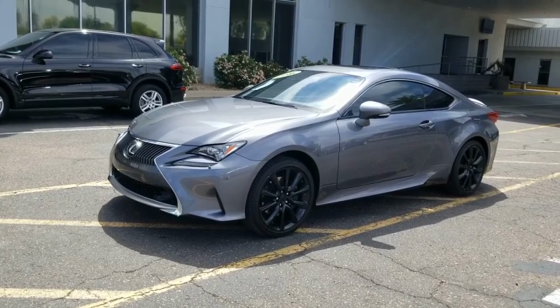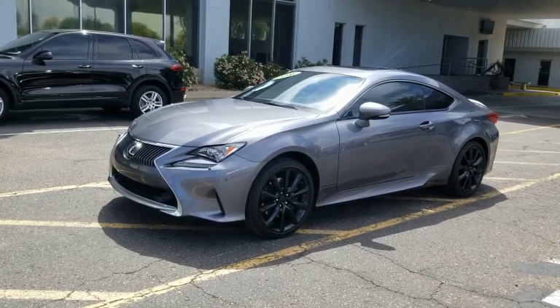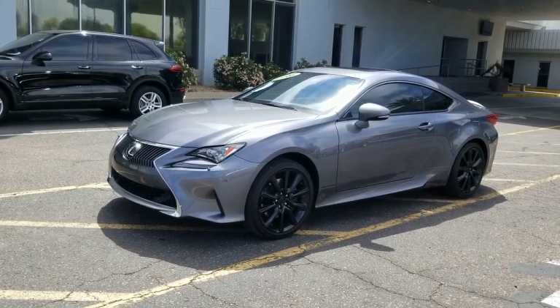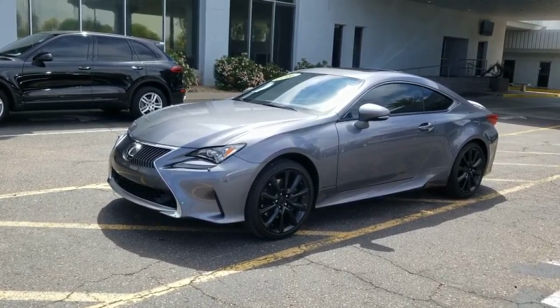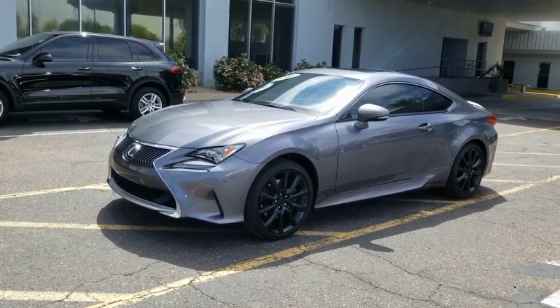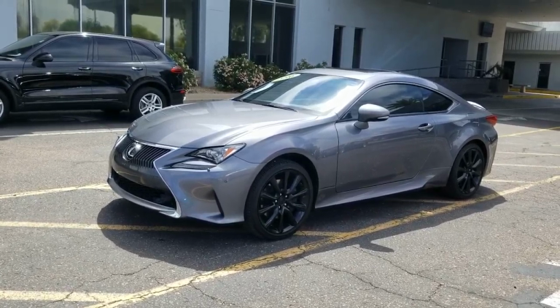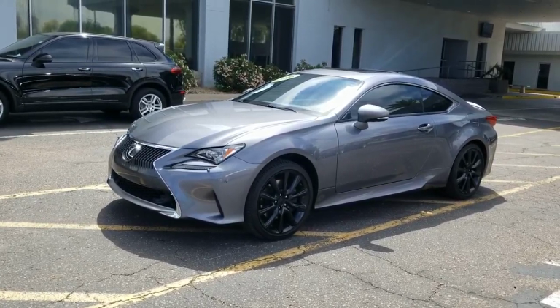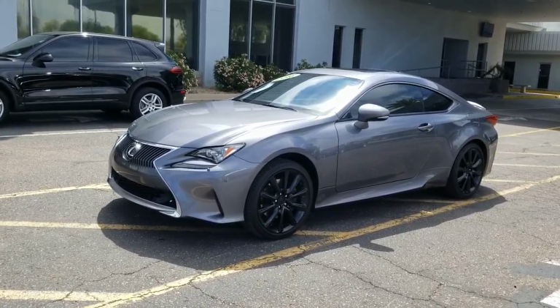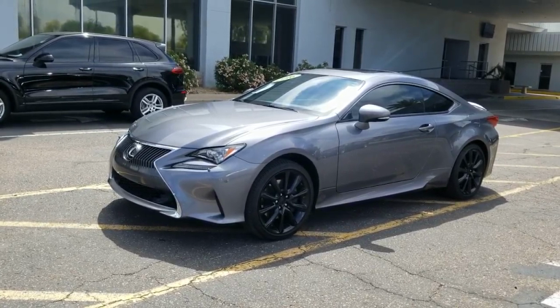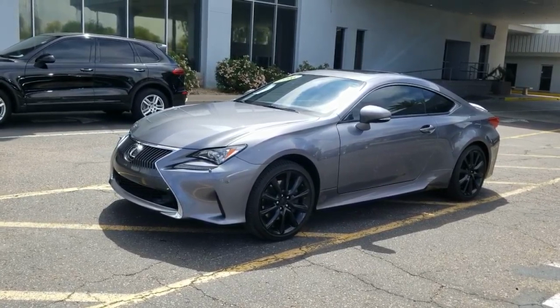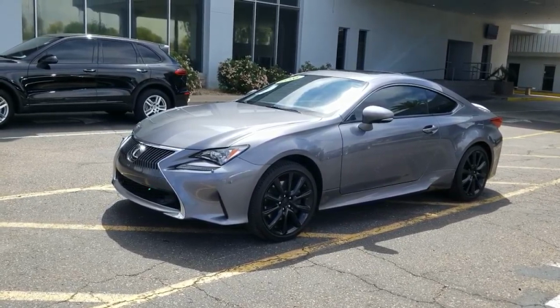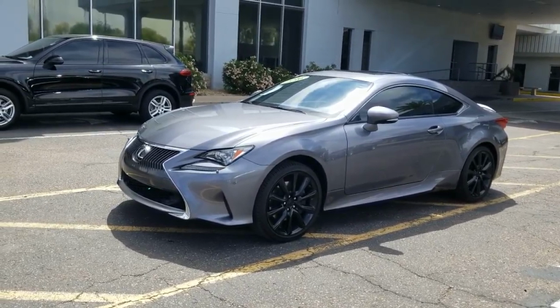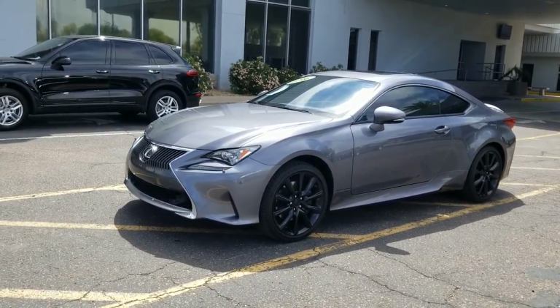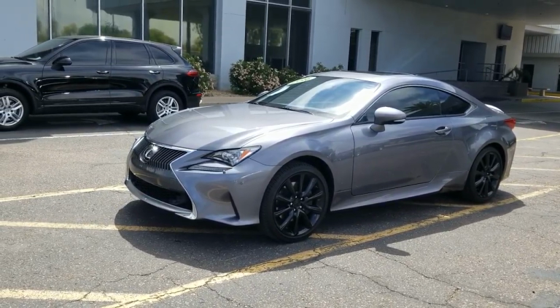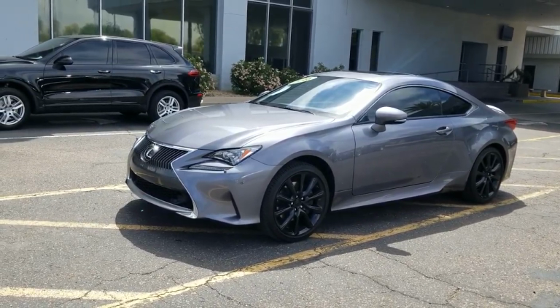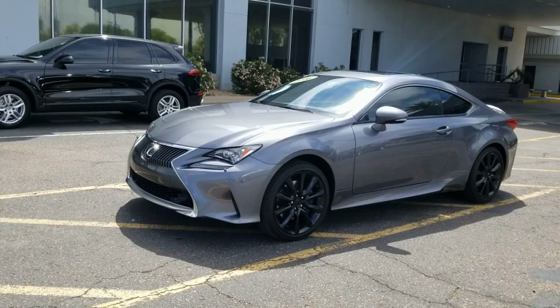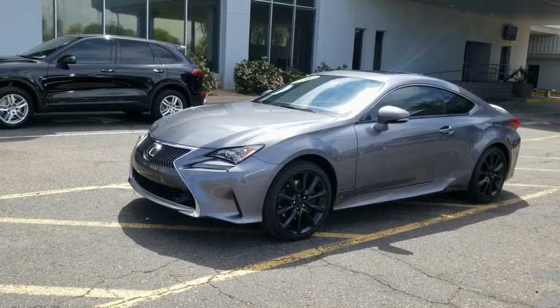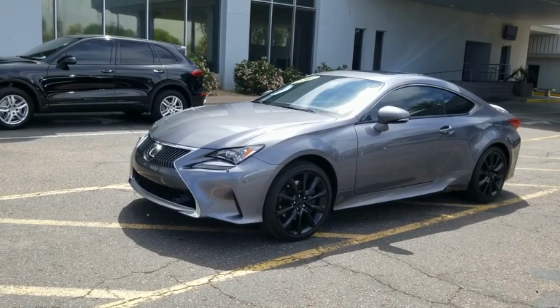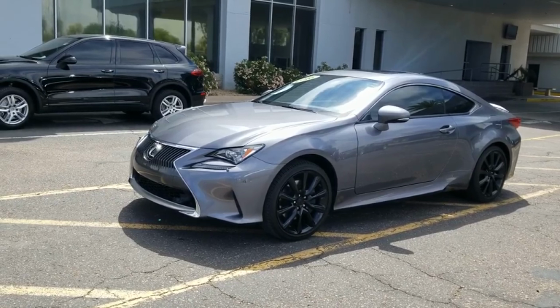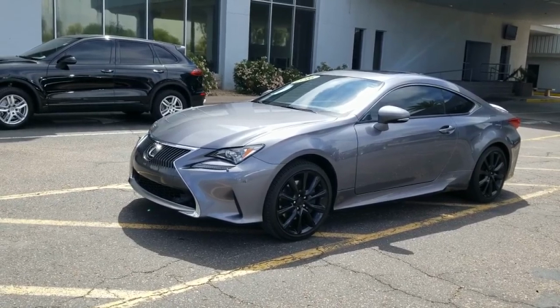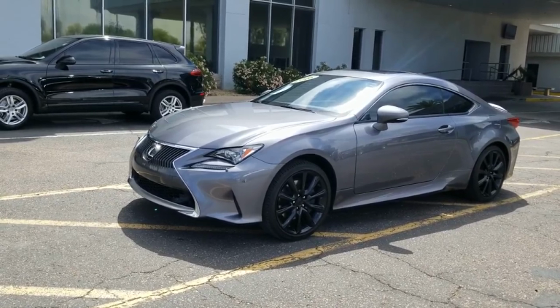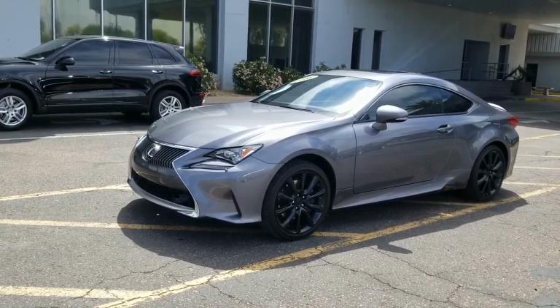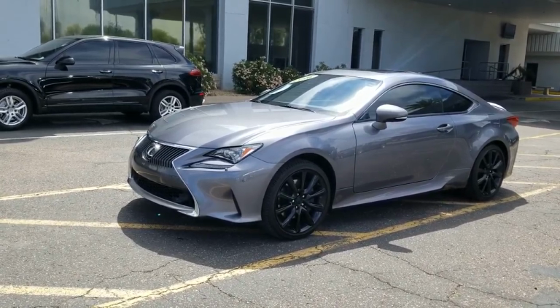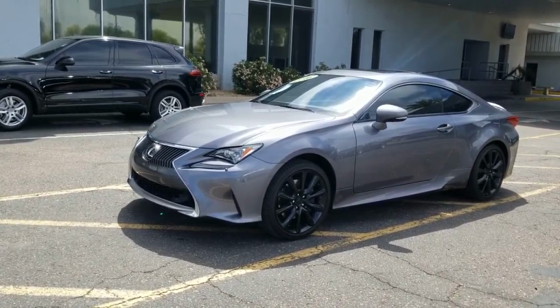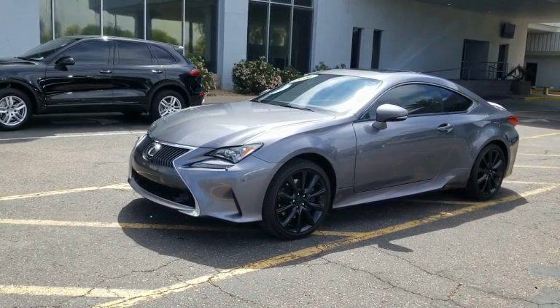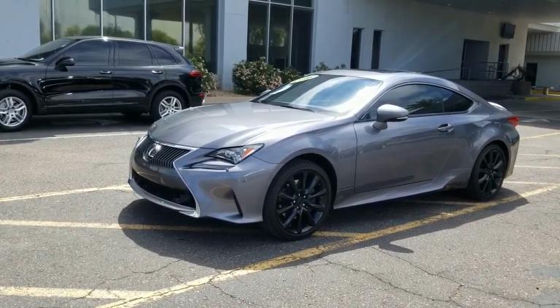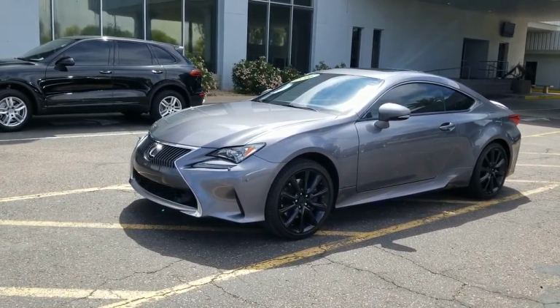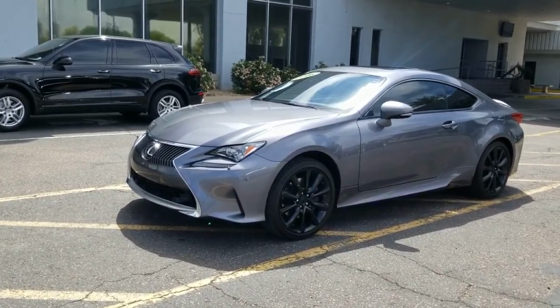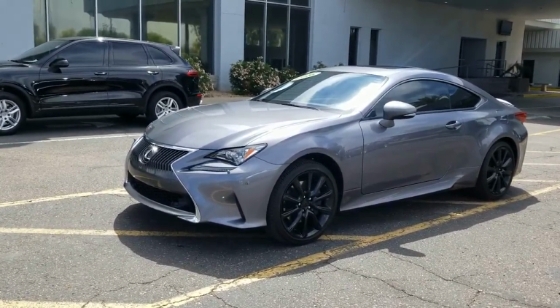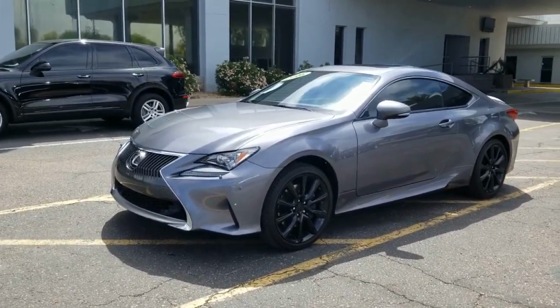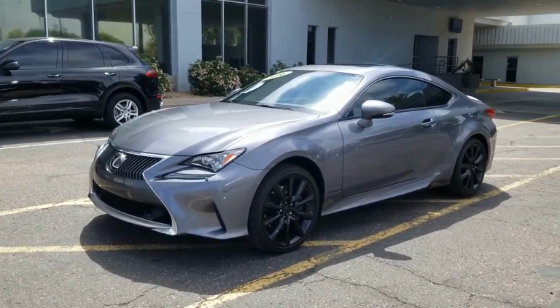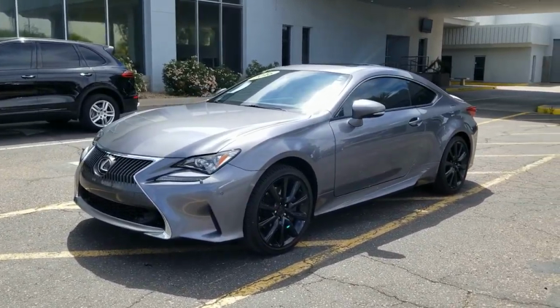Hi Dennis, this is Jamie with Certified Benz and Beamer in Scottsdale, Arizona, for a 2016 RC 300 all-wheel drive. Beautiful Lexus.